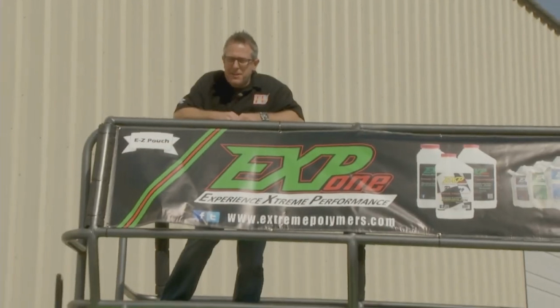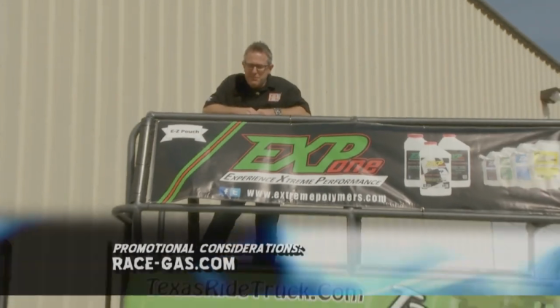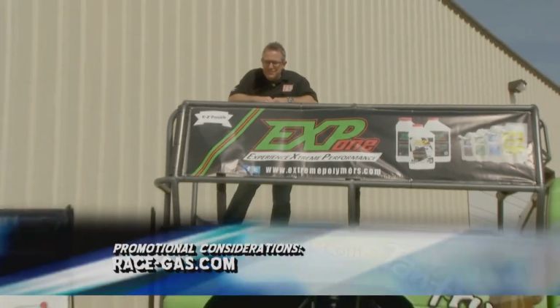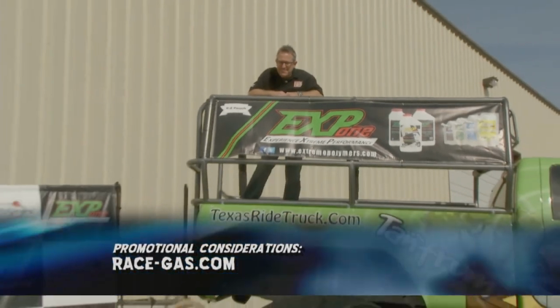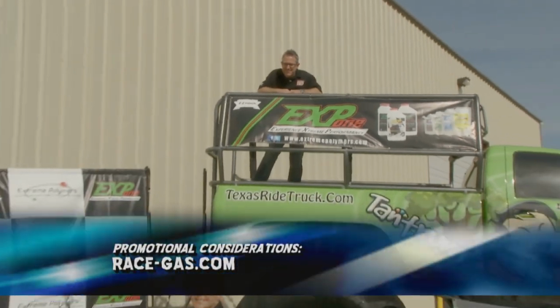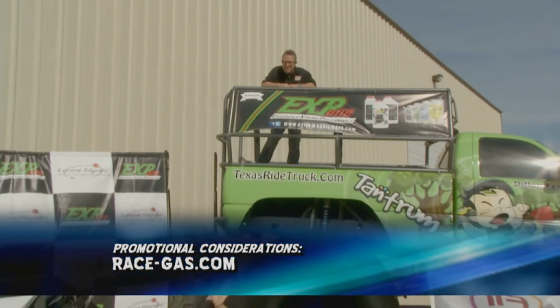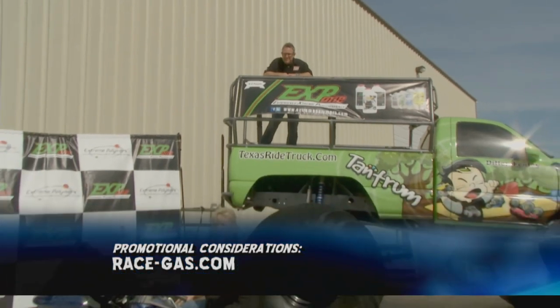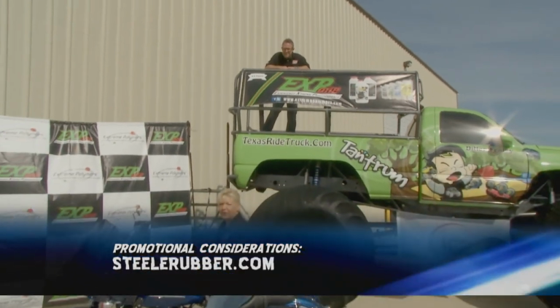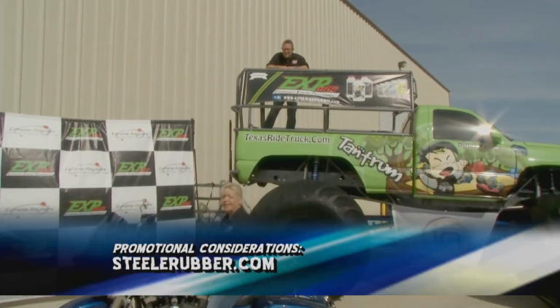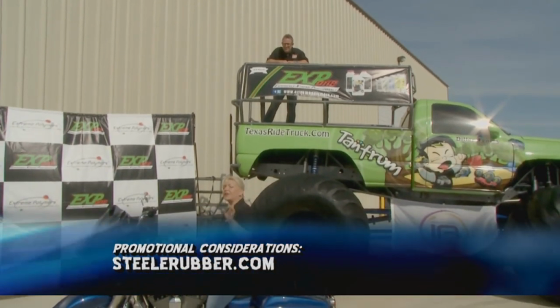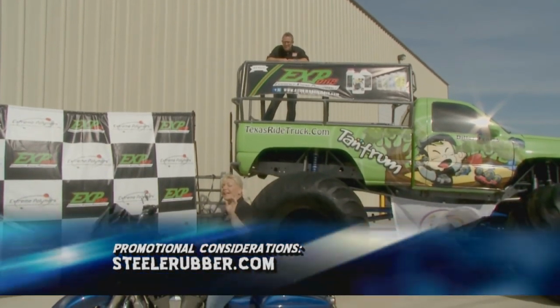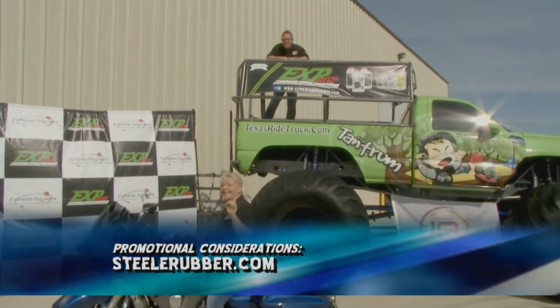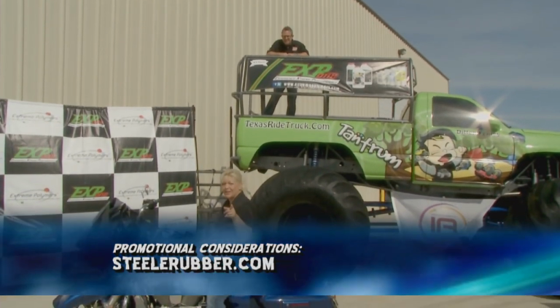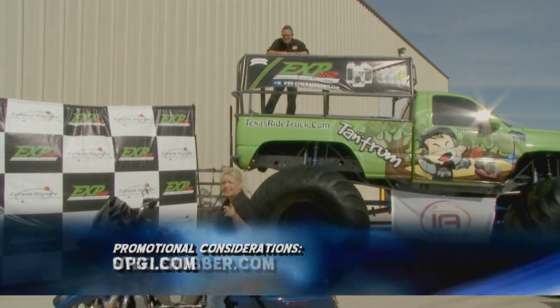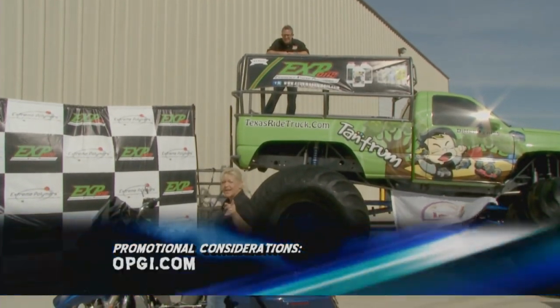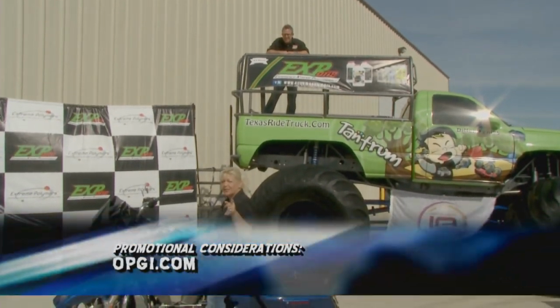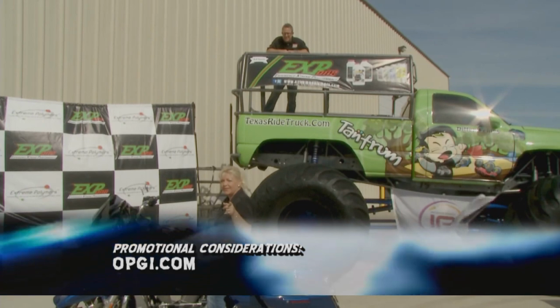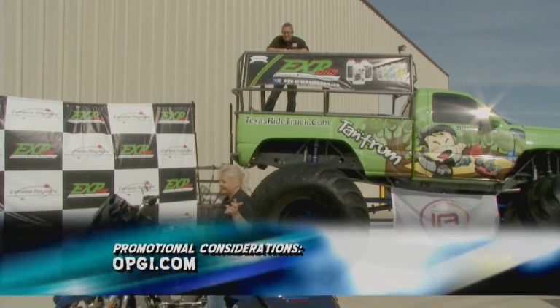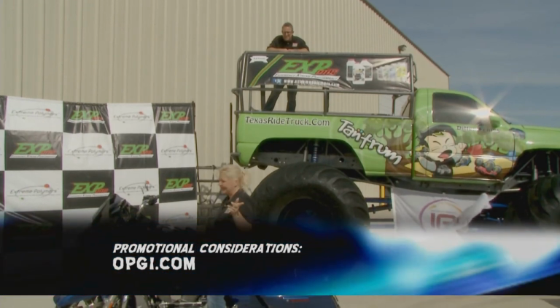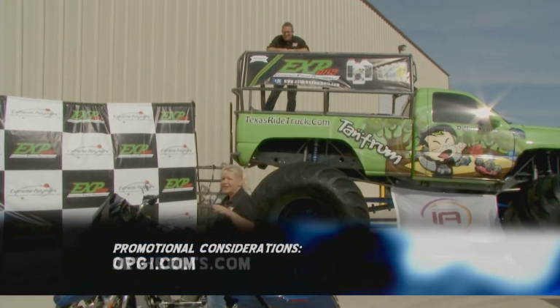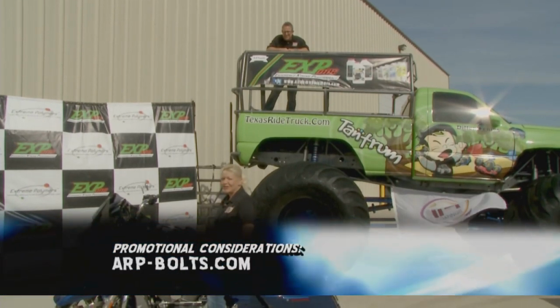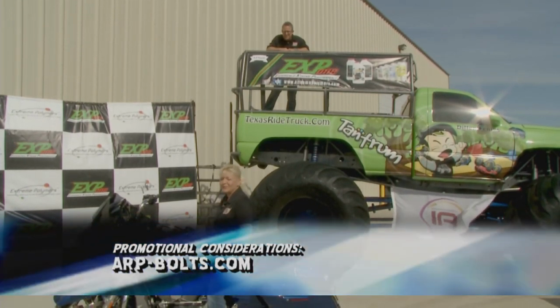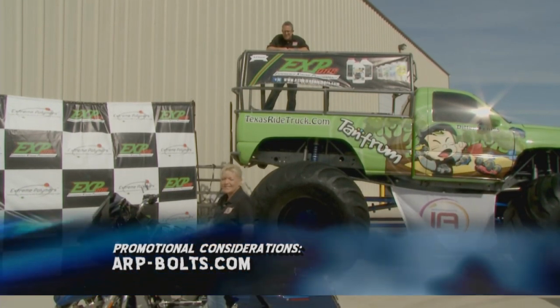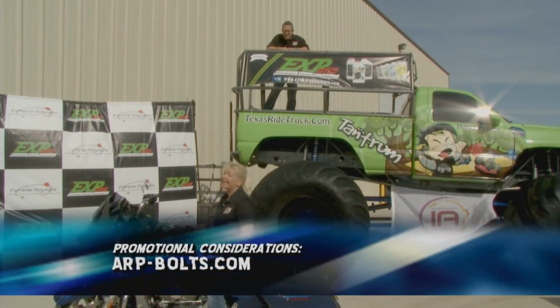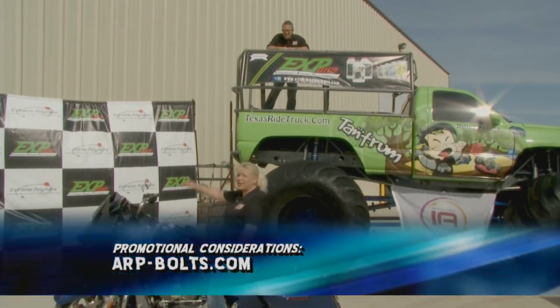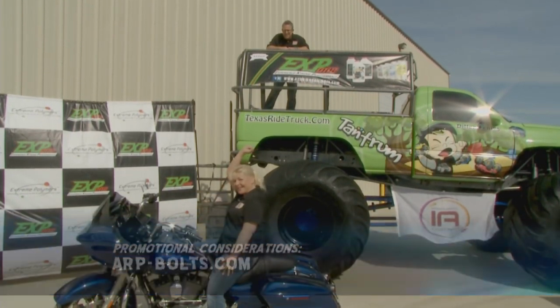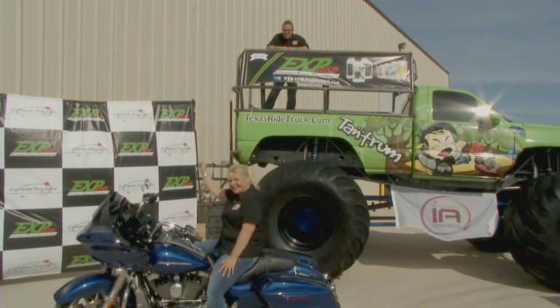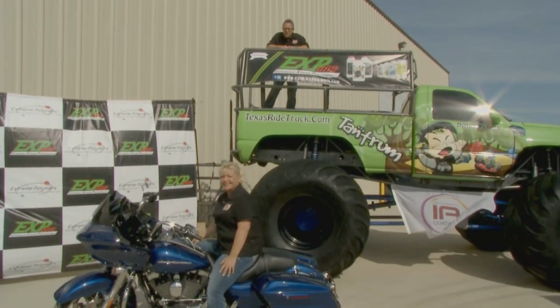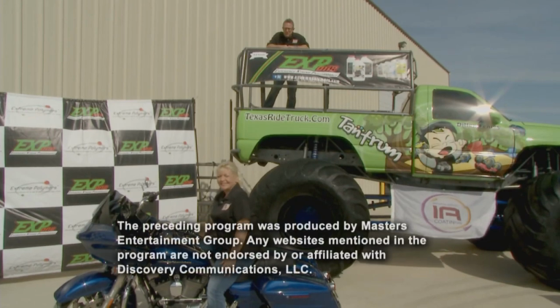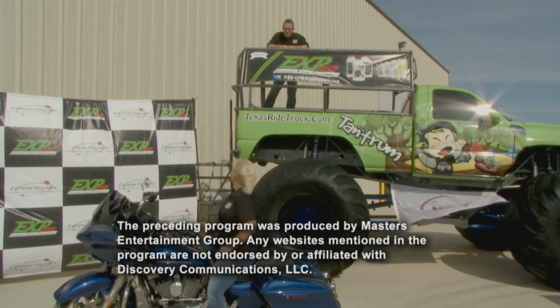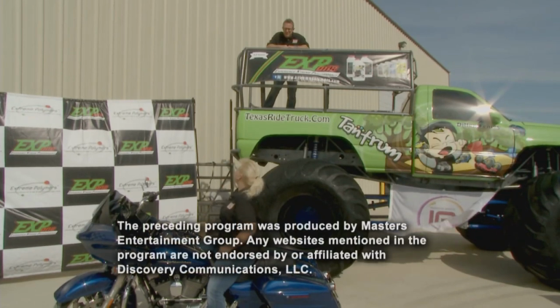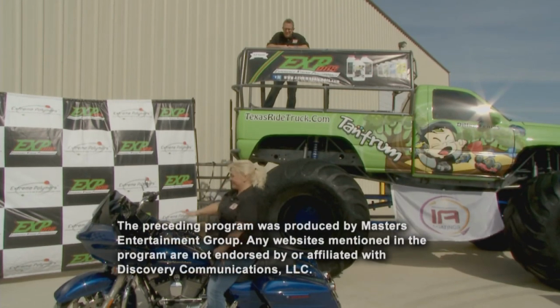I don't know about you, Kathy, but I've had a great time in Houston. You know what, Tommy? It's always so much fun to go on the road, and we're going to do that again next week when we visit Steel Rubber Products. So long from Performance TV here in Houston. Nice ride. Mine's bigger. Oh, I like mine bigger.